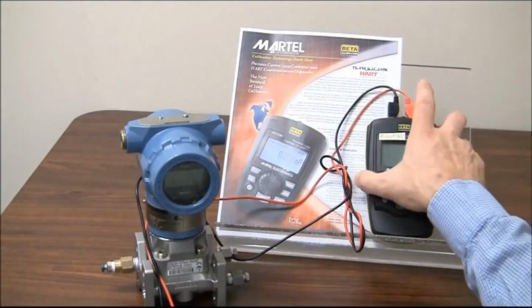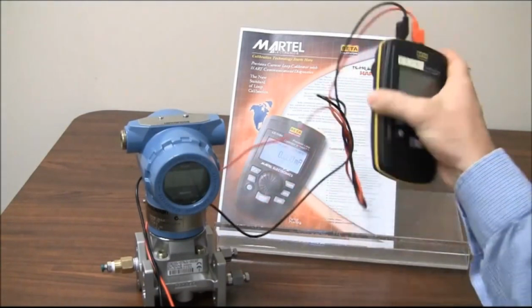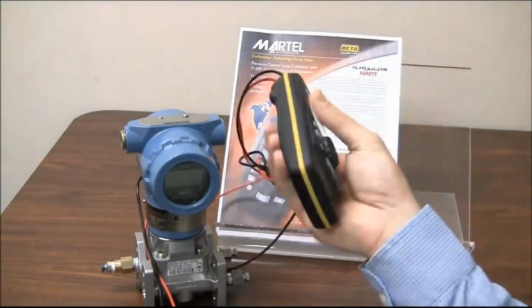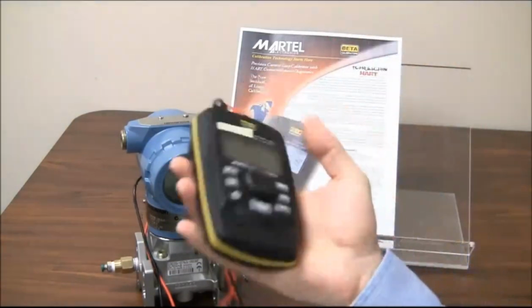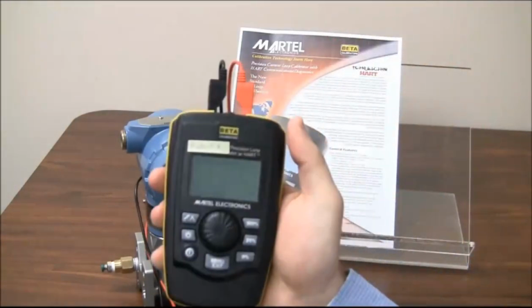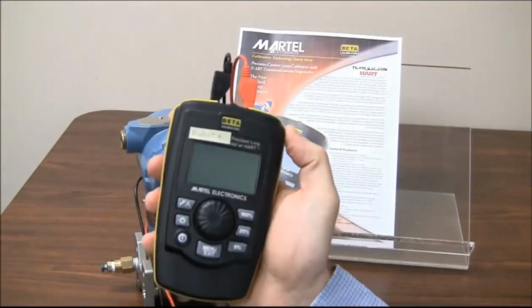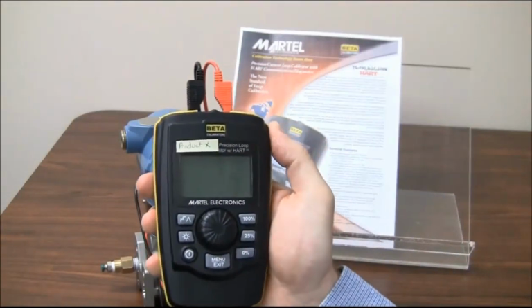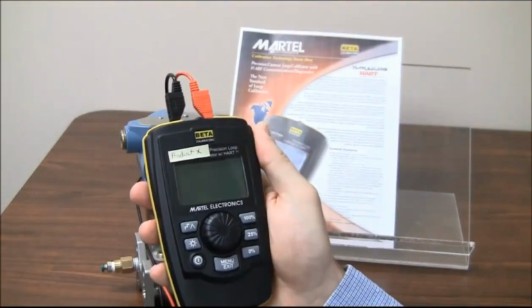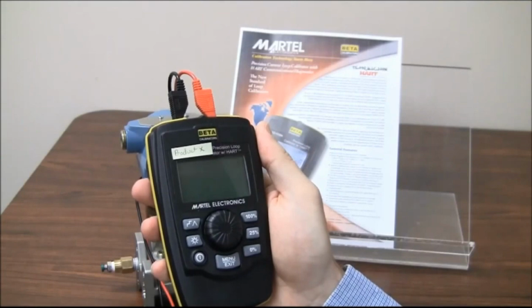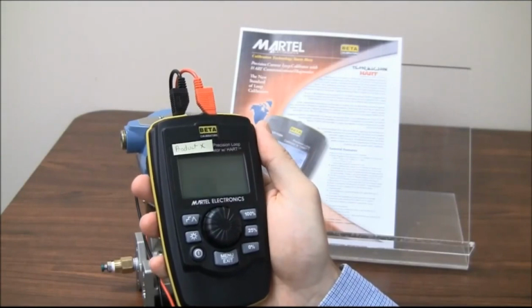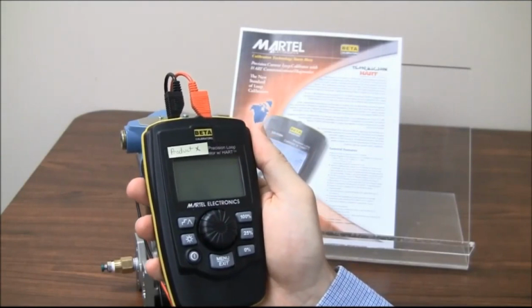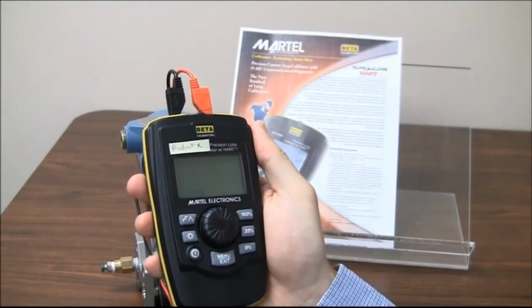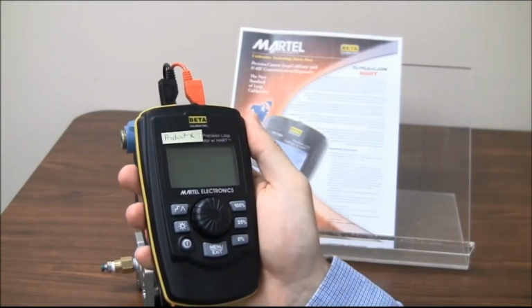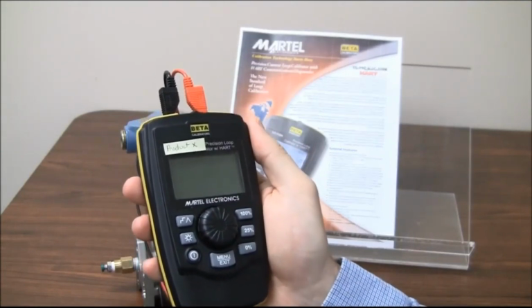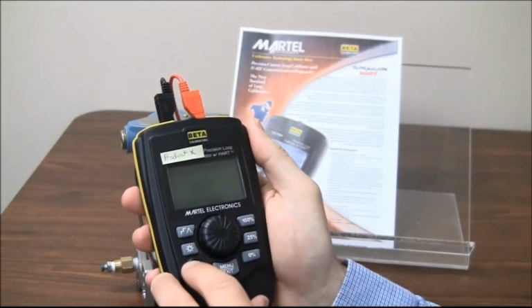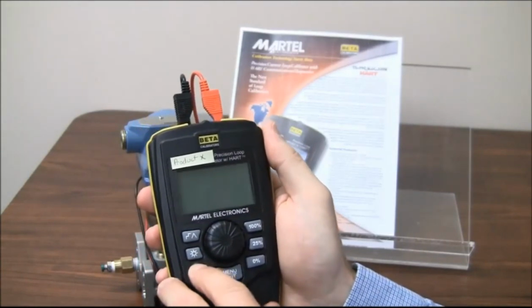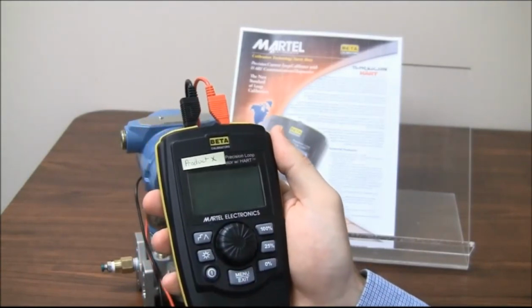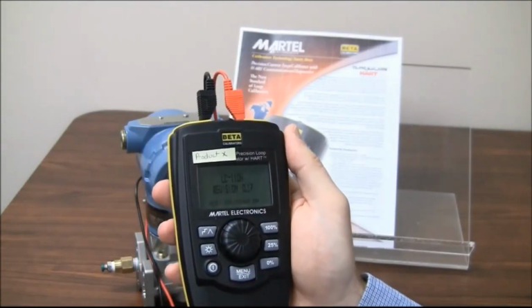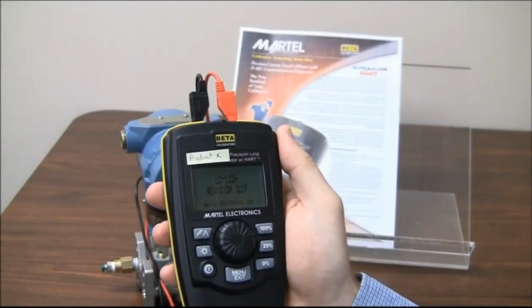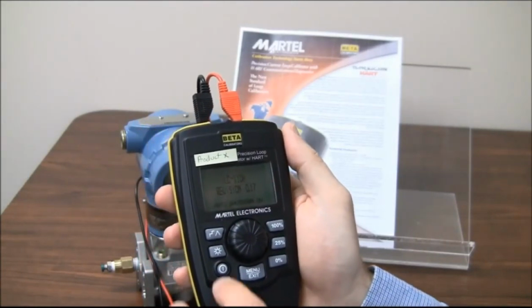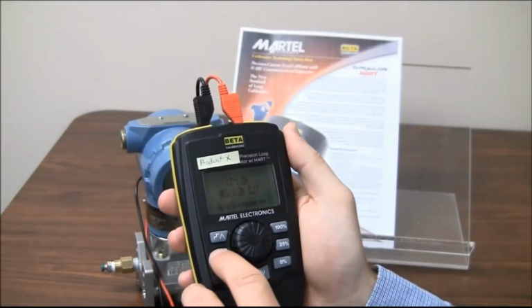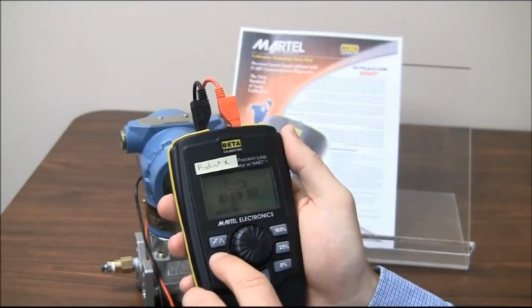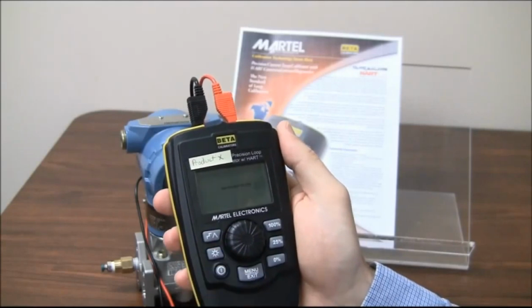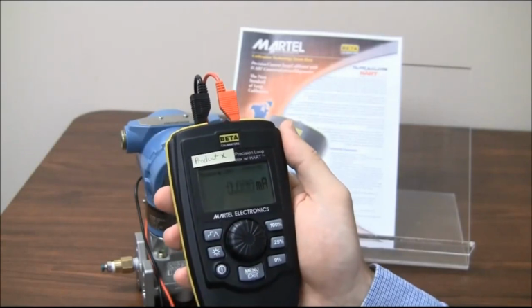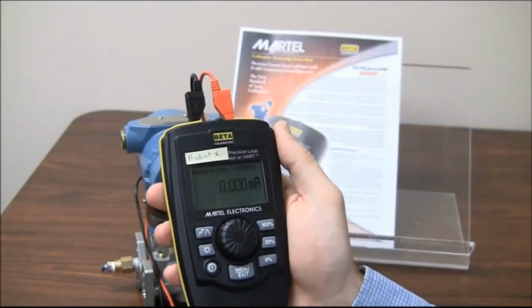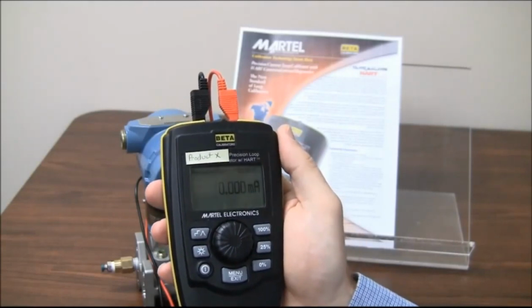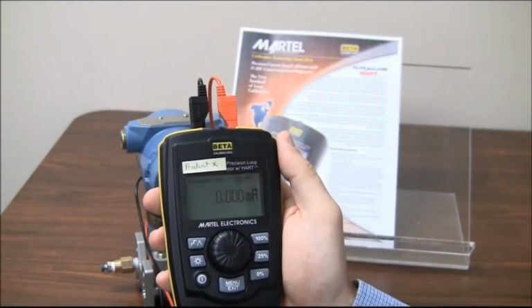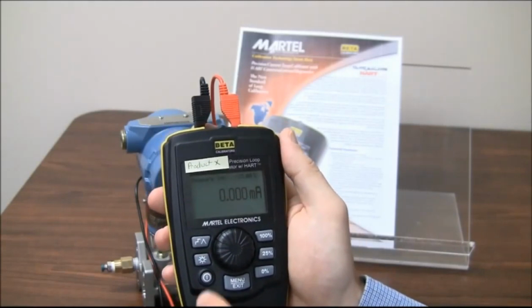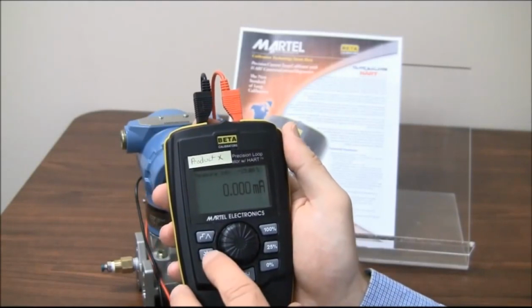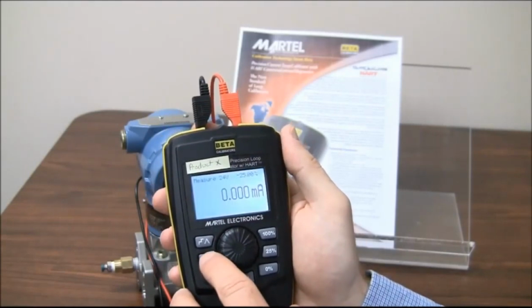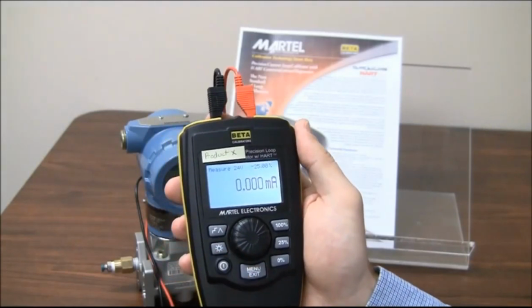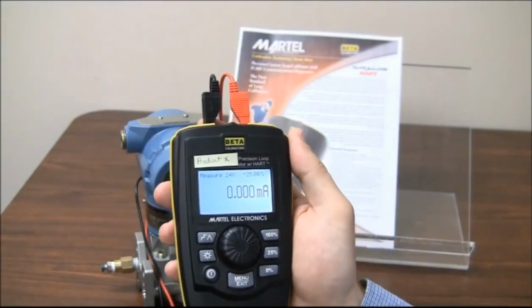I have in my hands what we're going to call Product X today. Product X is a small calibrator with a full graphics display. I'm going to power it up and turn the backlight on.